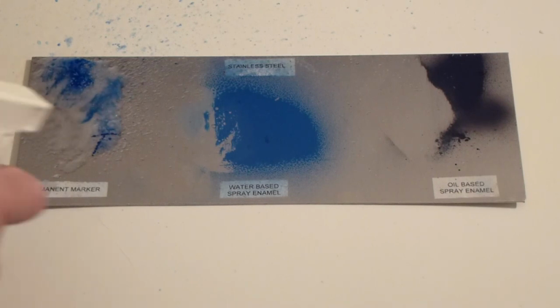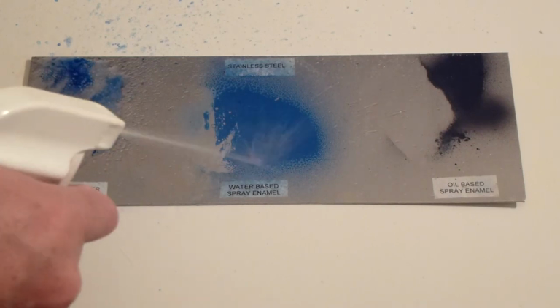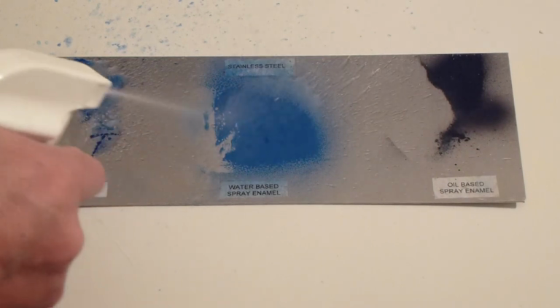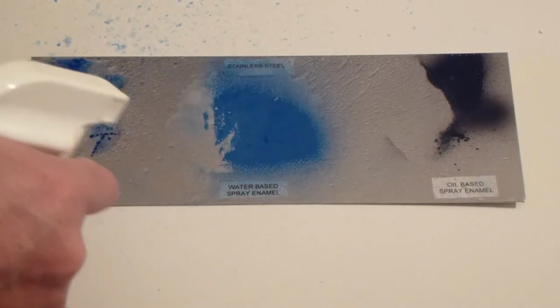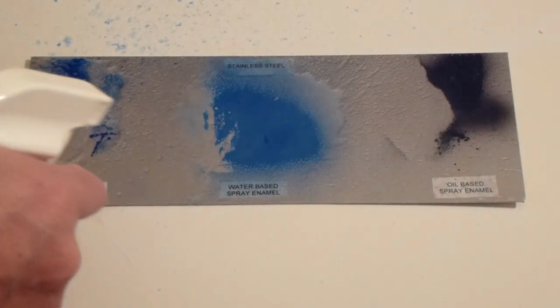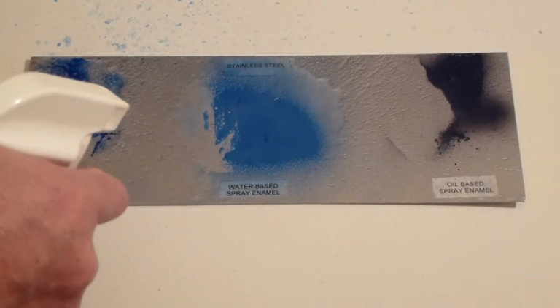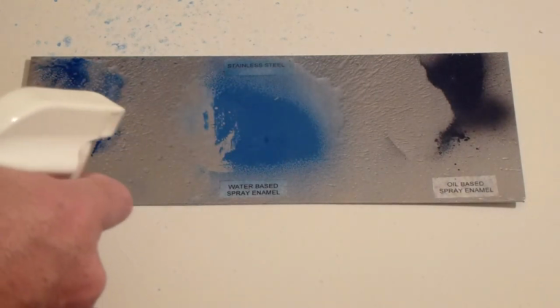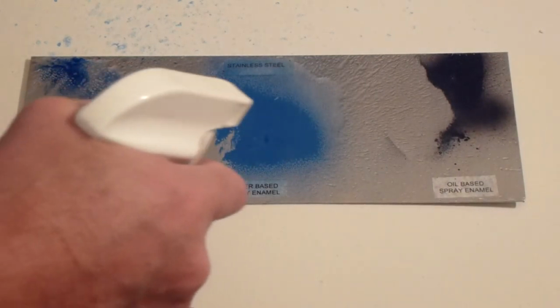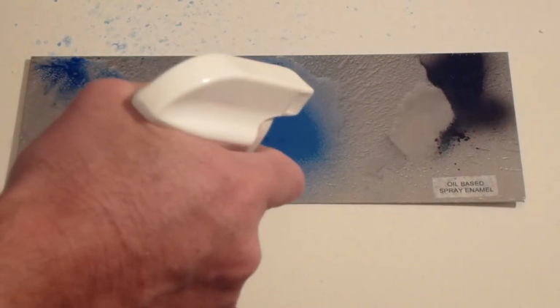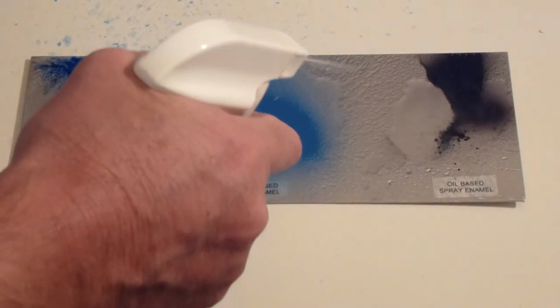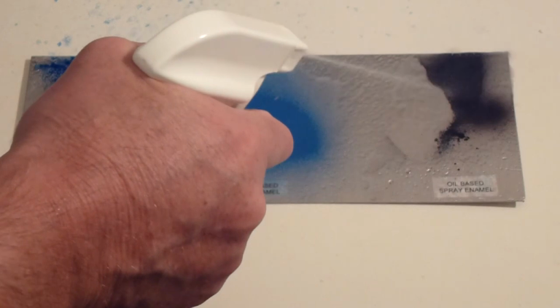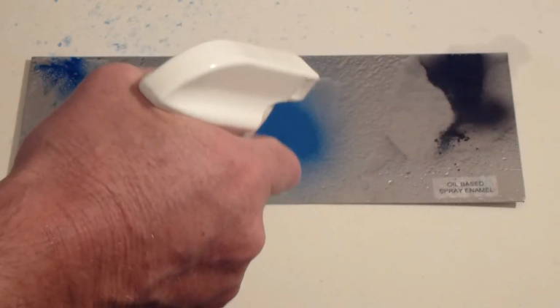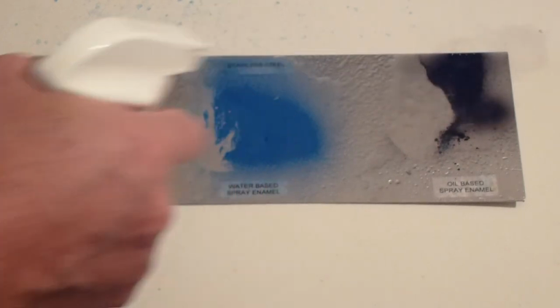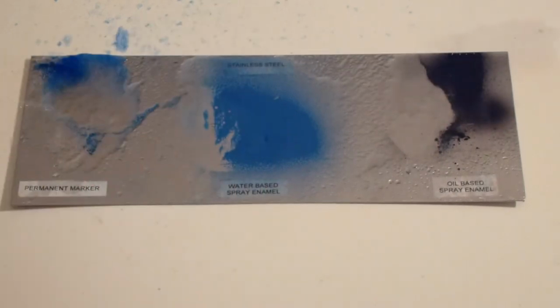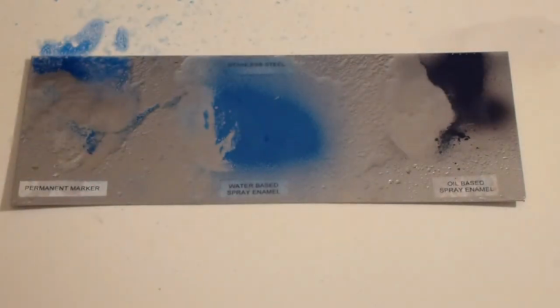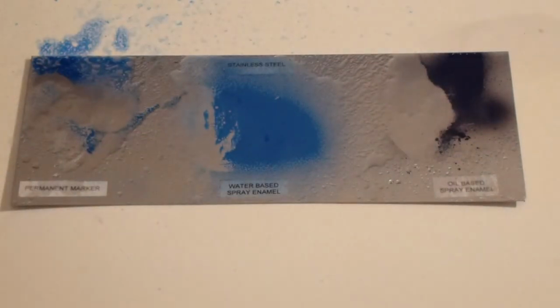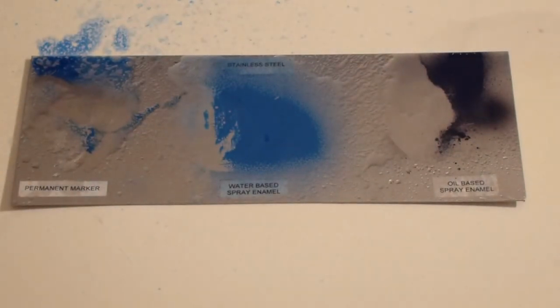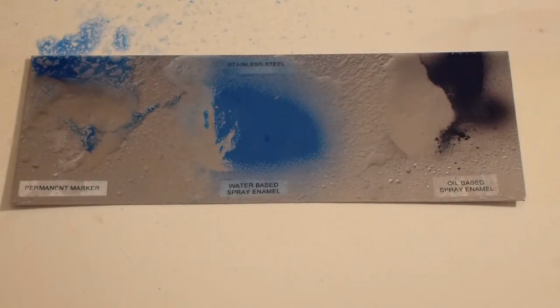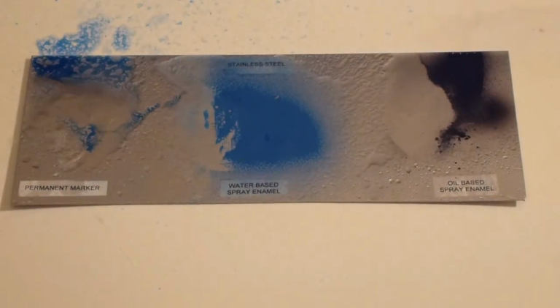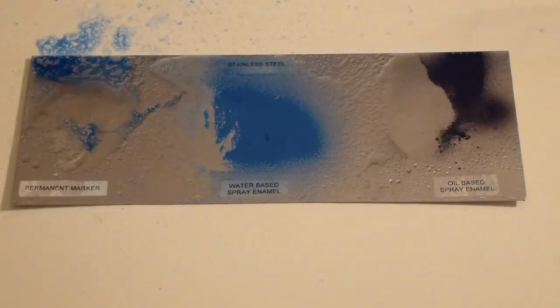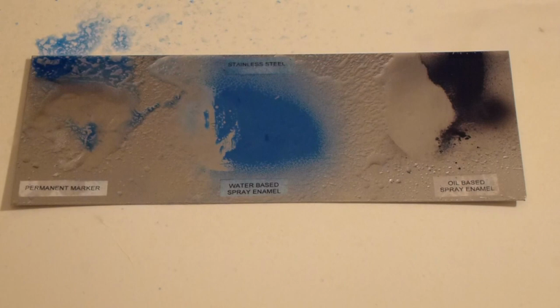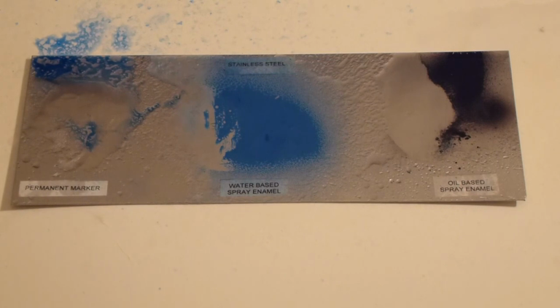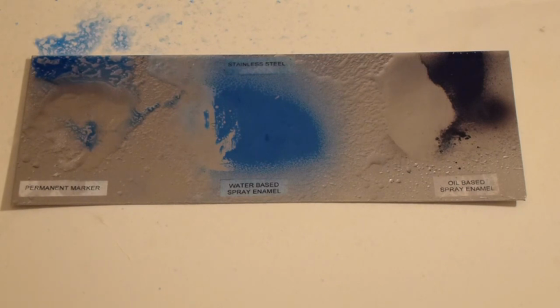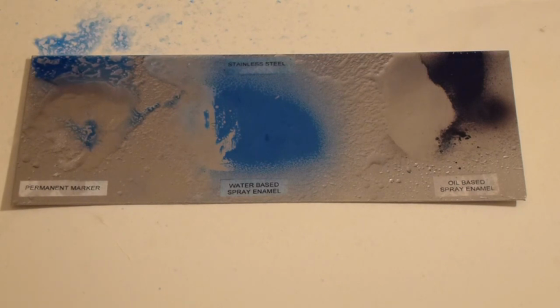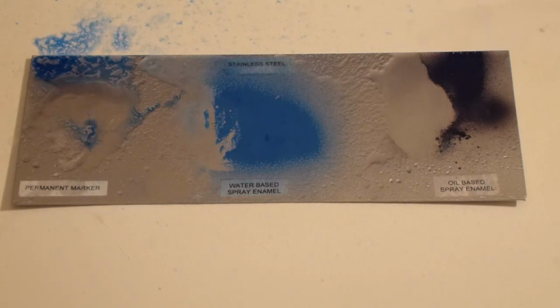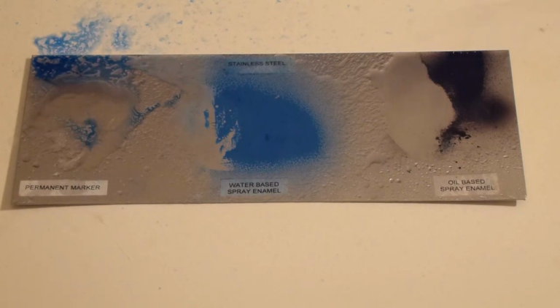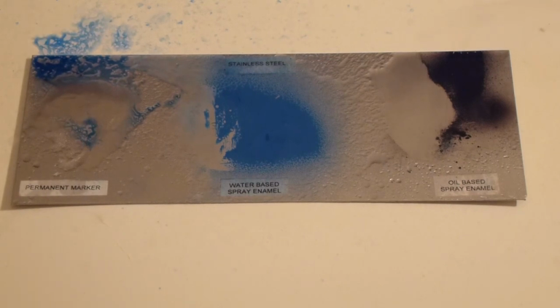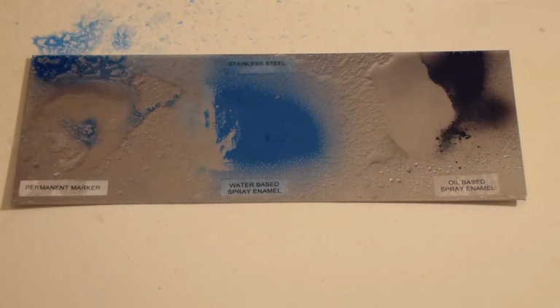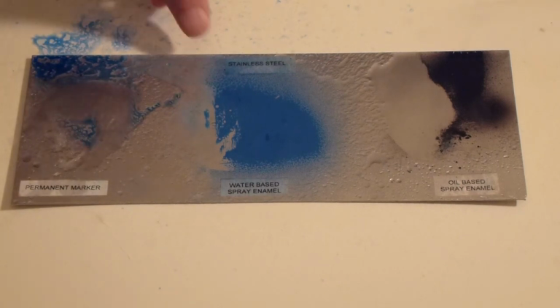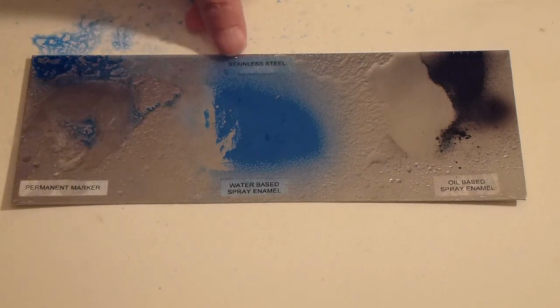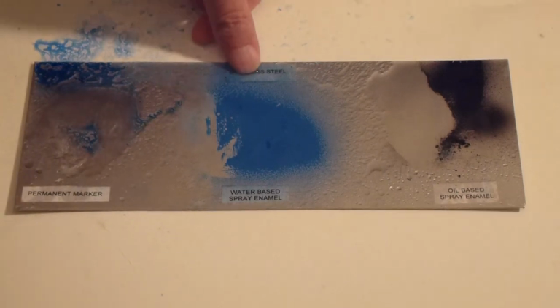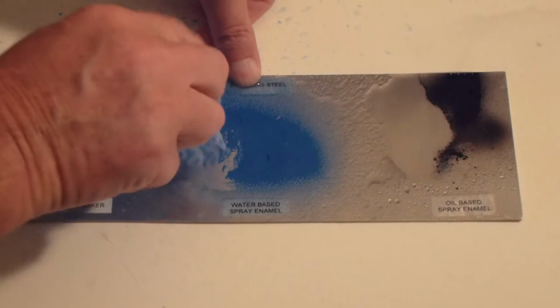In this simple demonstration we have protected a piece of stainless steel and attacked it with, on the left, a permanent marker dark blue, in the middle with water based spray paint blue, and on the right oil based spray paint black — the hardest of all graffiti to remove.